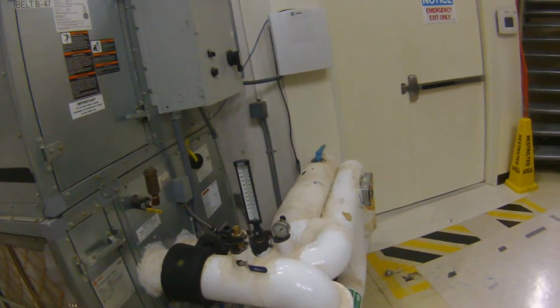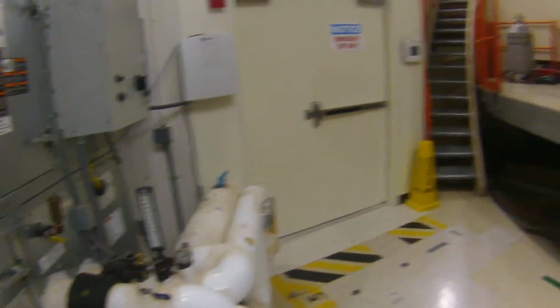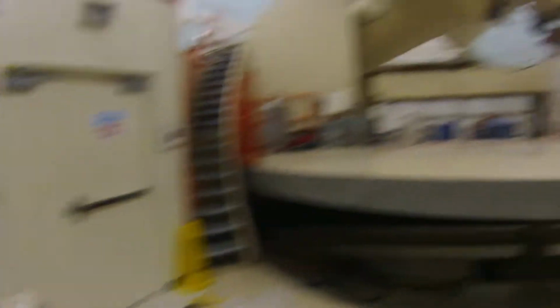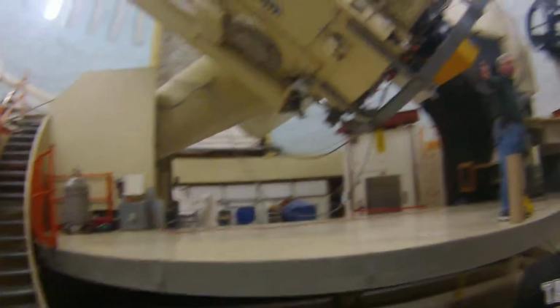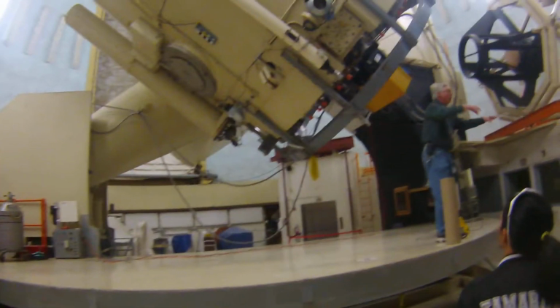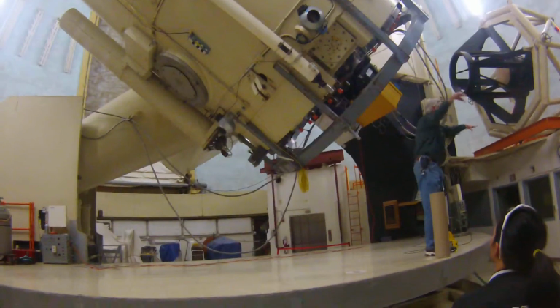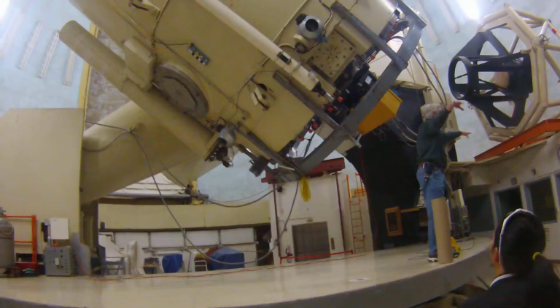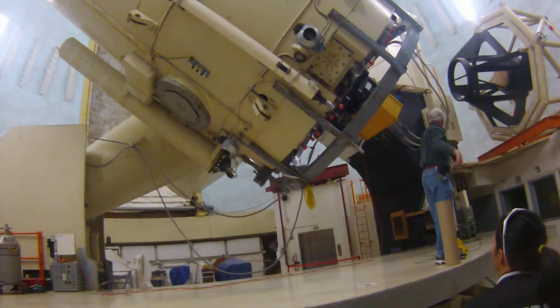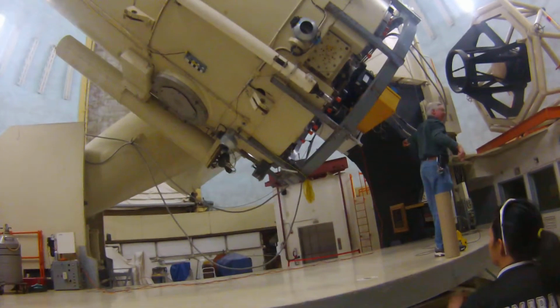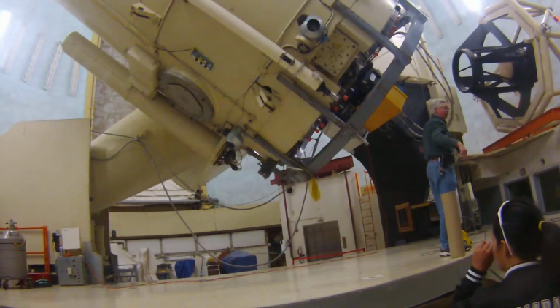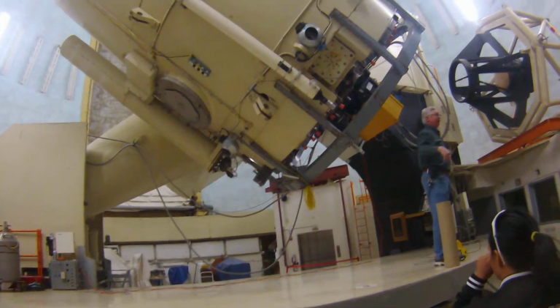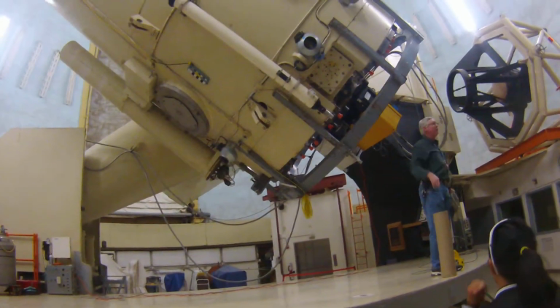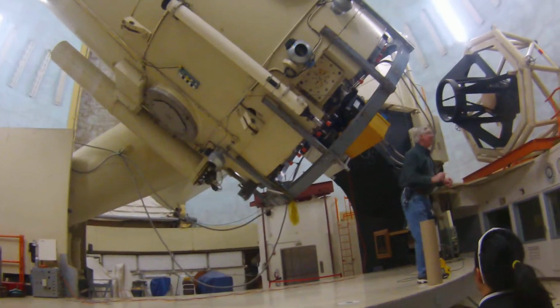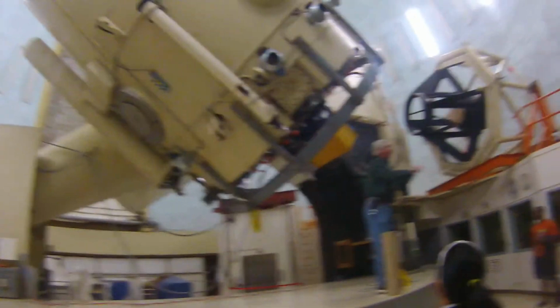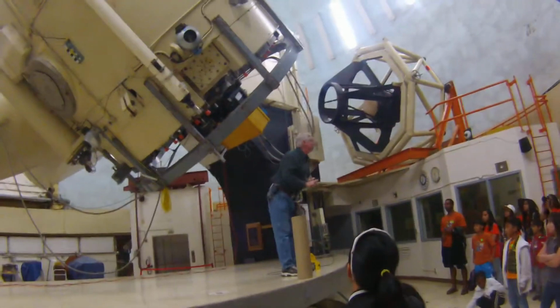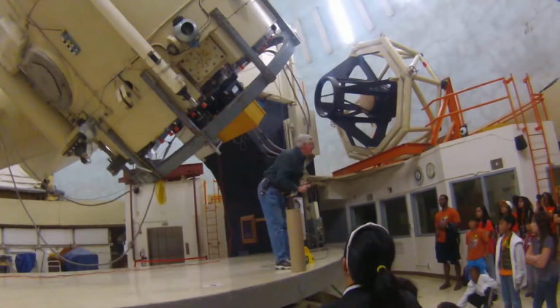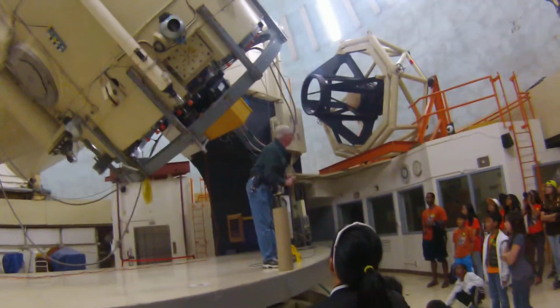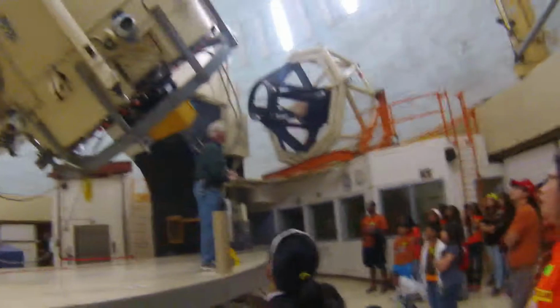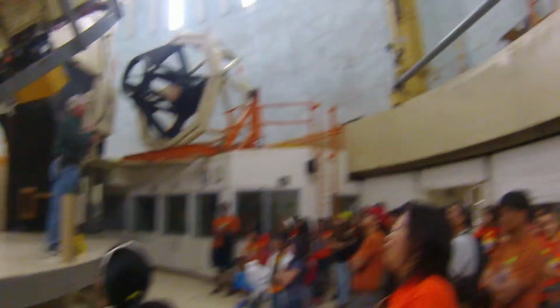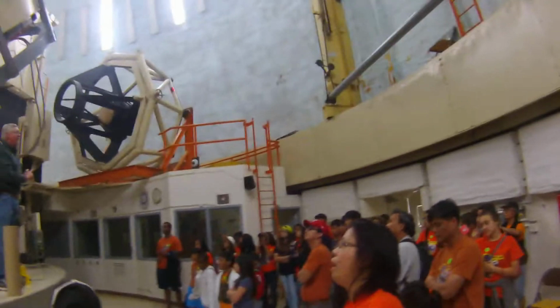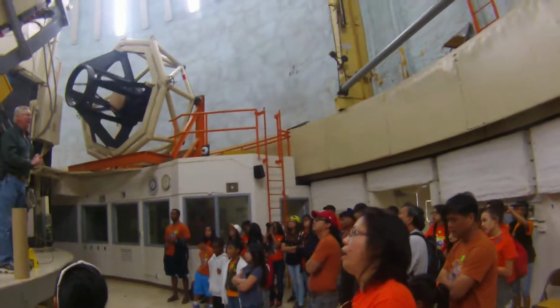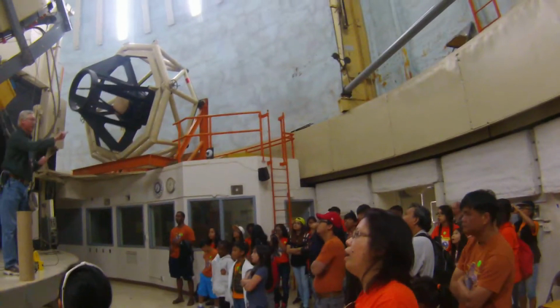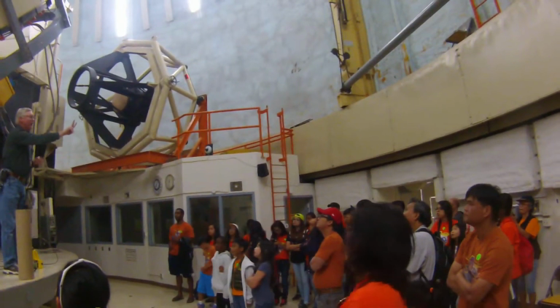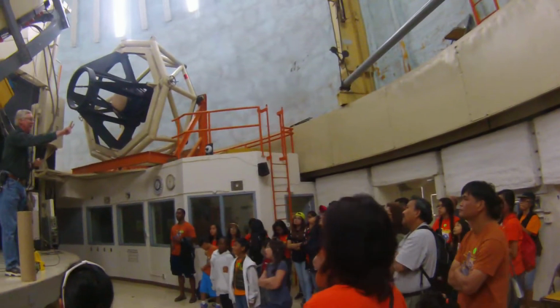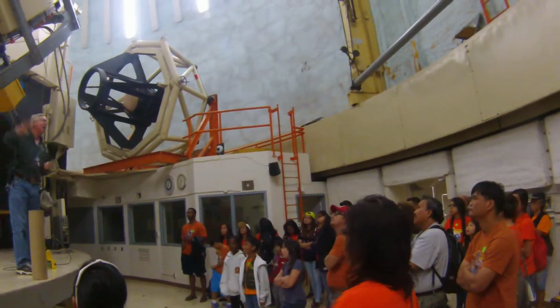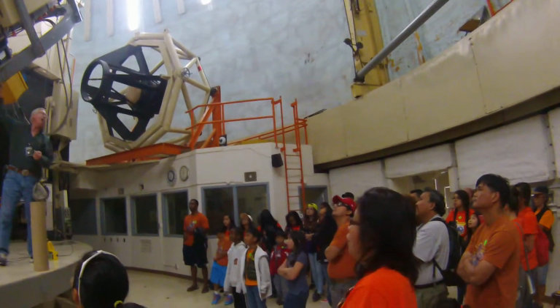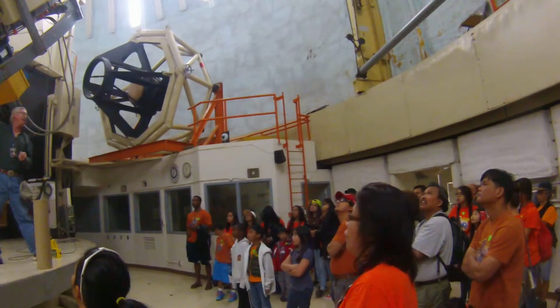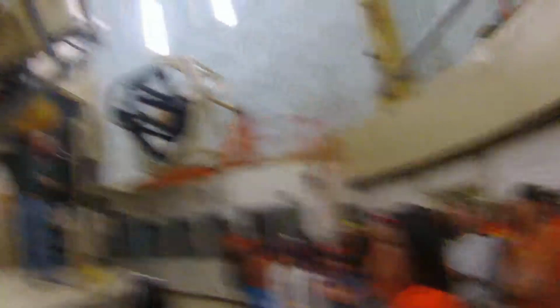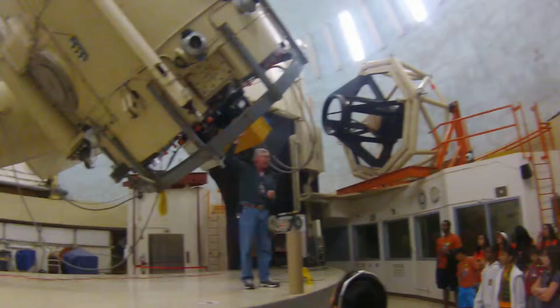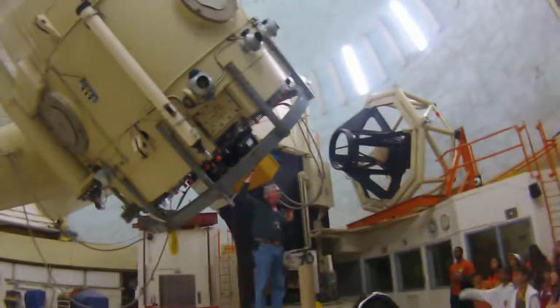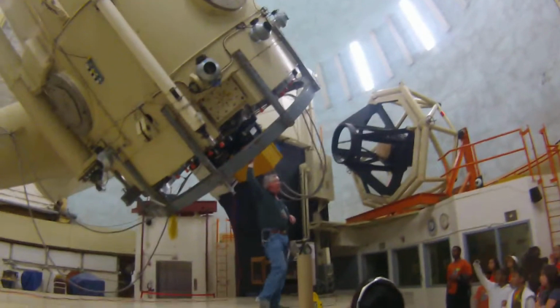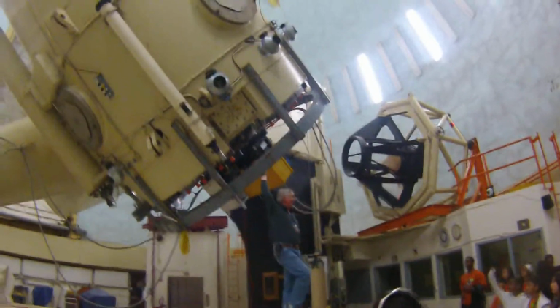So take all the pictures you want to, walk around within the room — you can go on the other side if you want to as well. Welcome to the observing floor of the 107-inch or 2.7-meter Harlan Smith reflector, as you can see here right above my head.